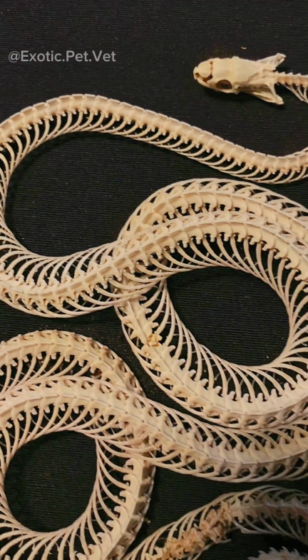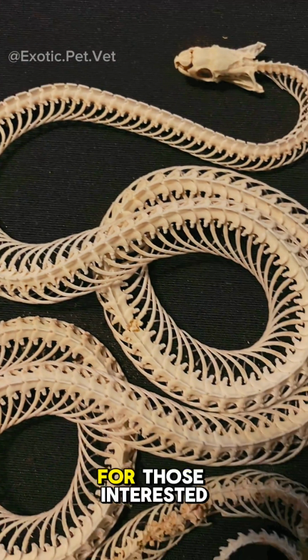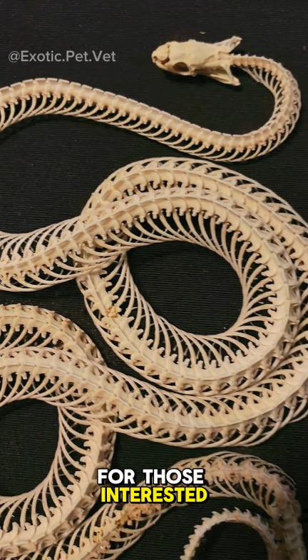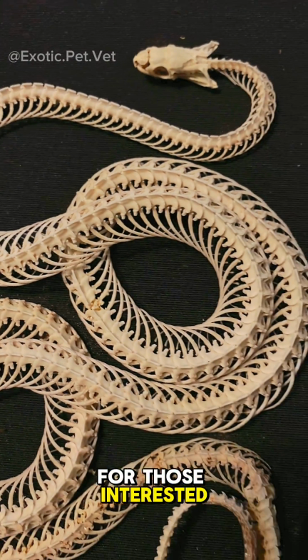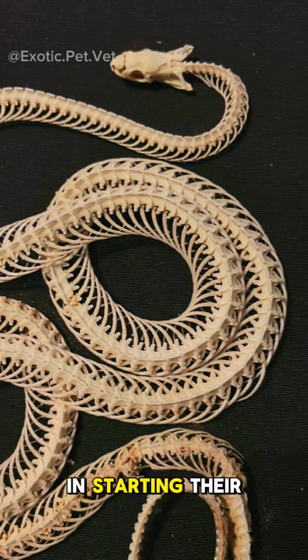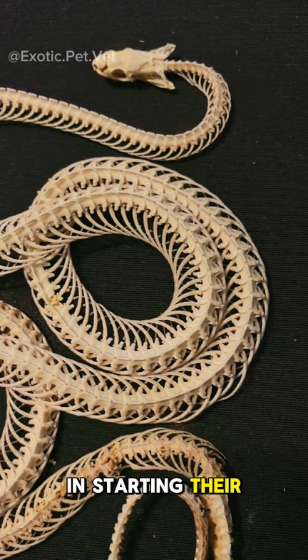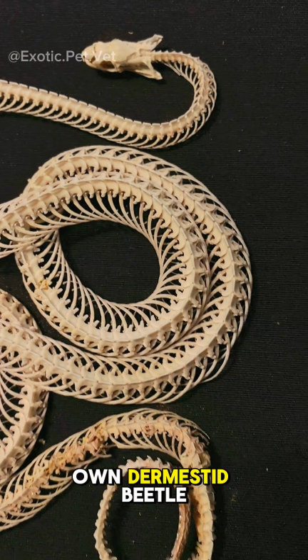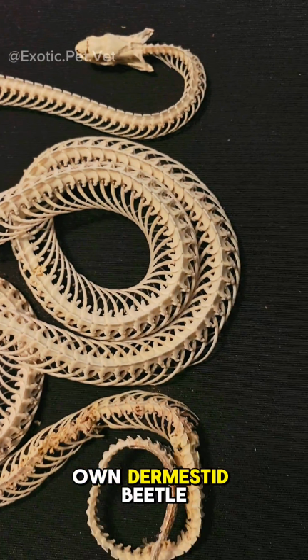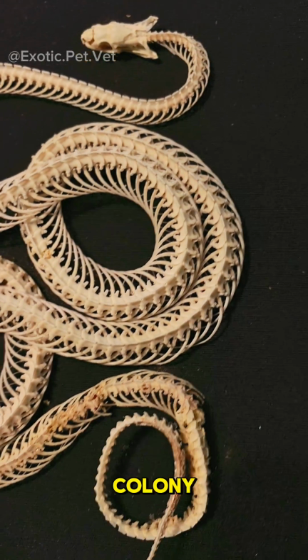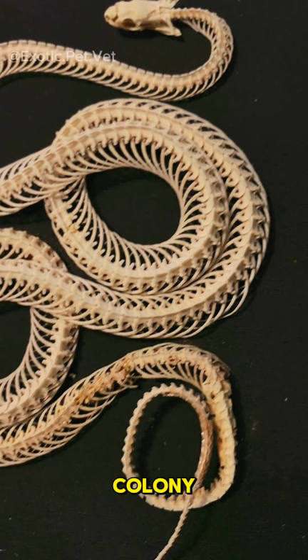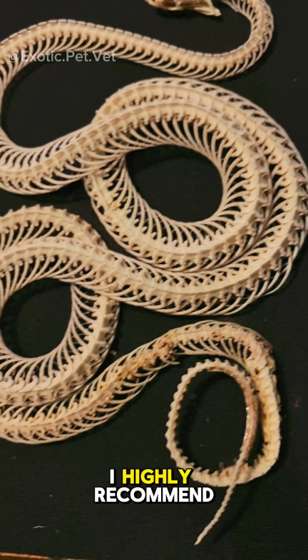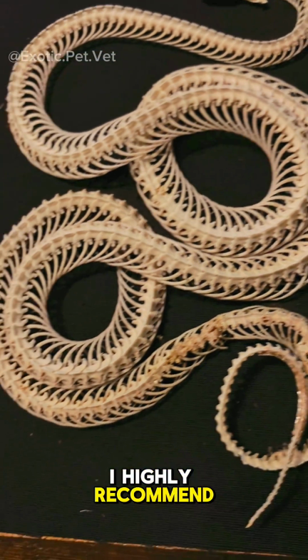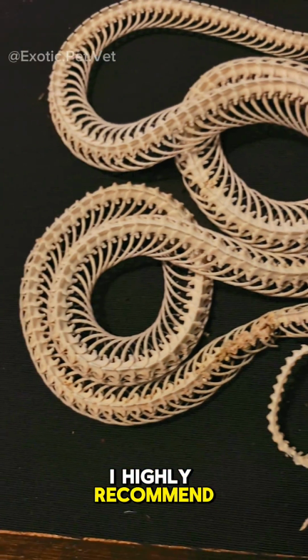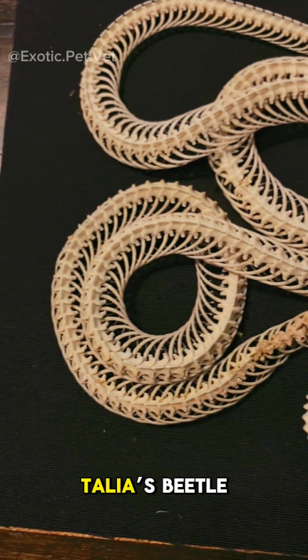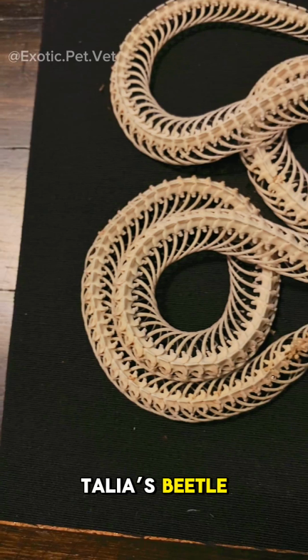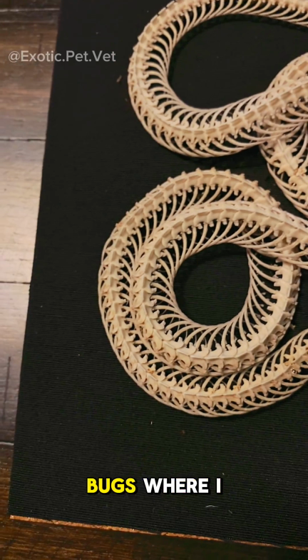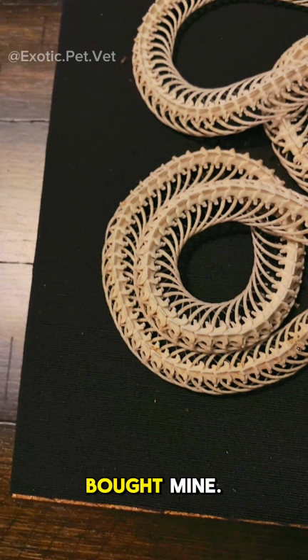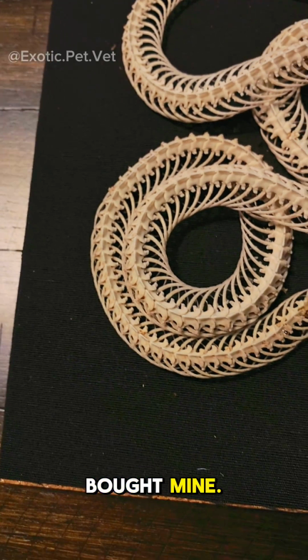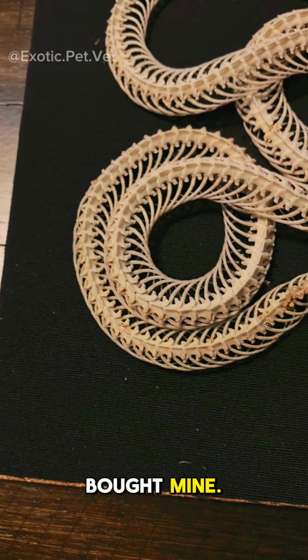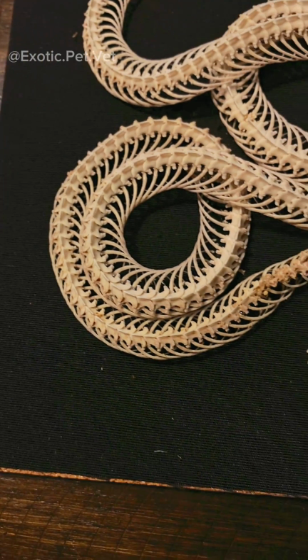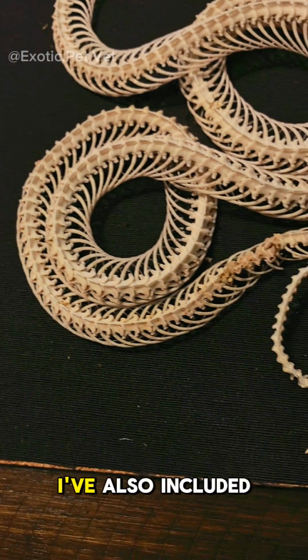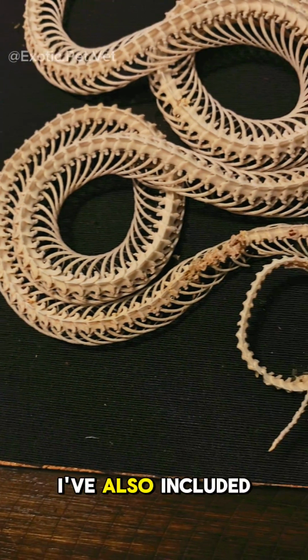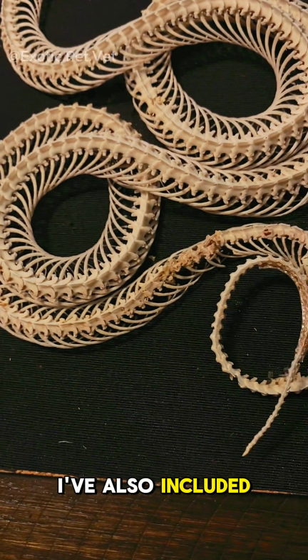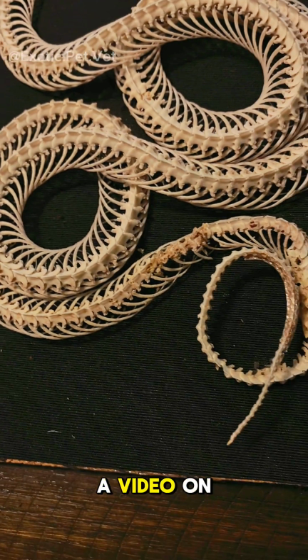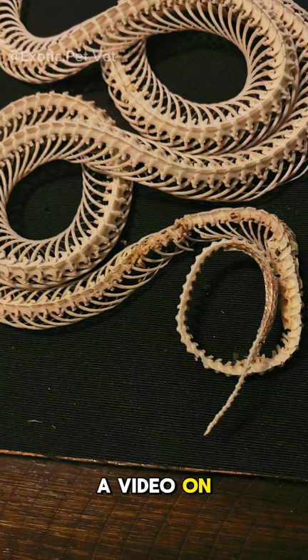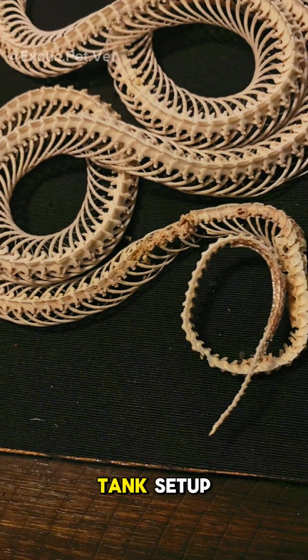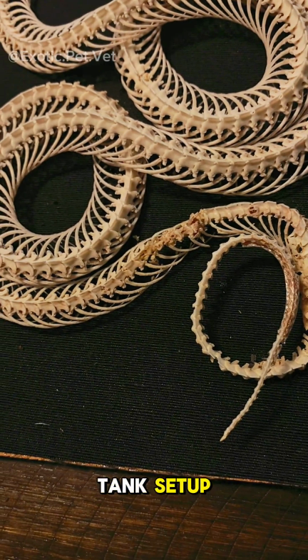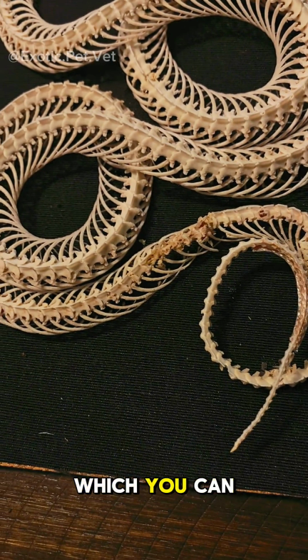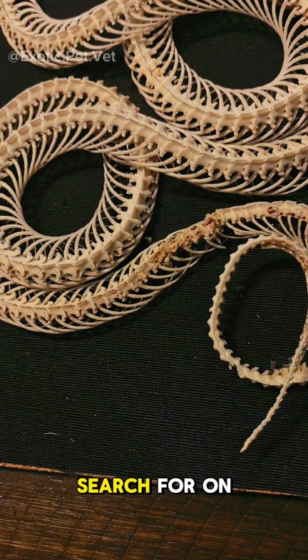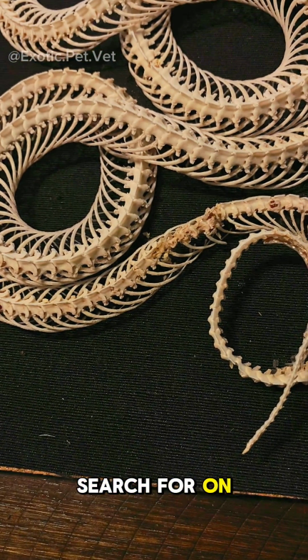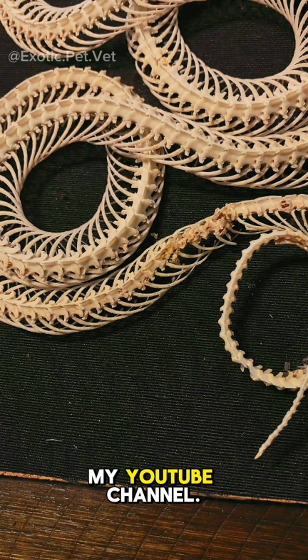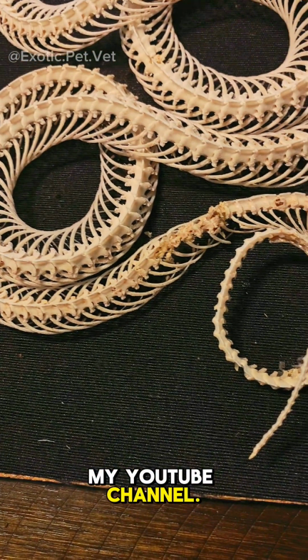For those interested in starting their own Dermastid beetle colony, I highly recommend Talia Beetle Bugs, where I bought mine. I've also included a video on tank setup, which you can search for on my YouTube channel.